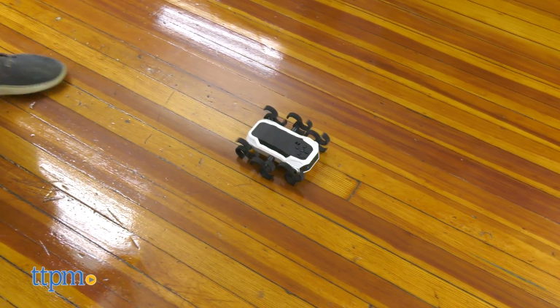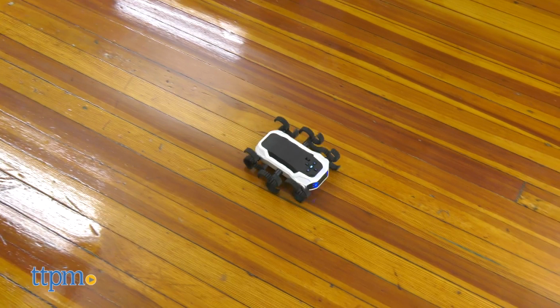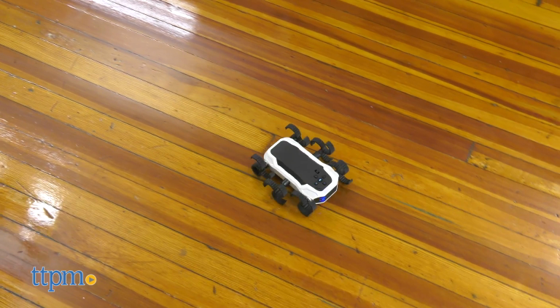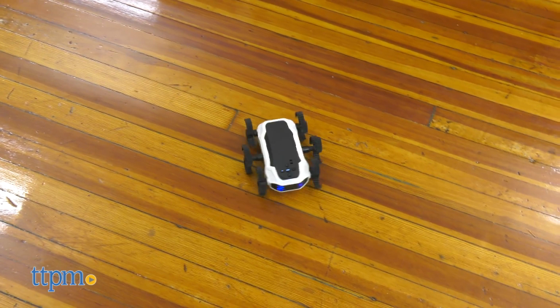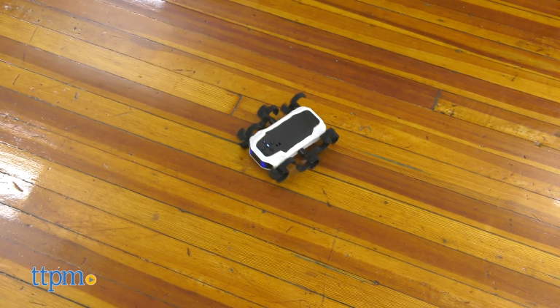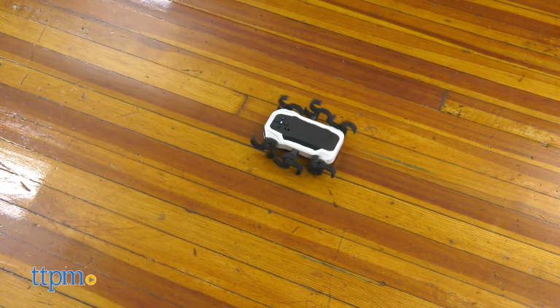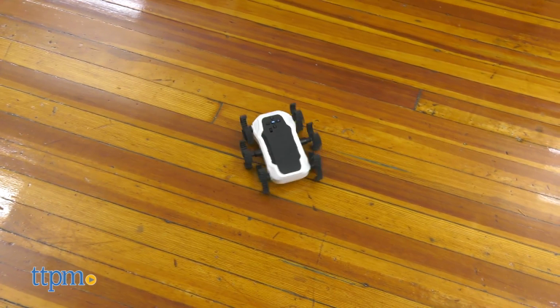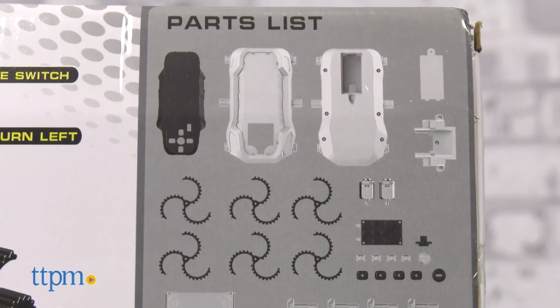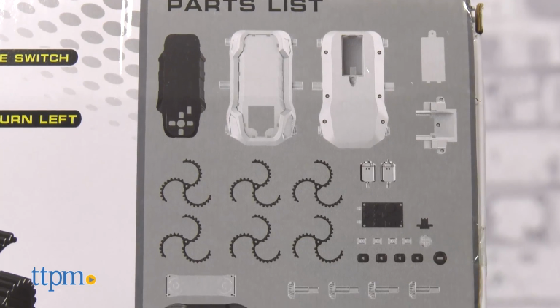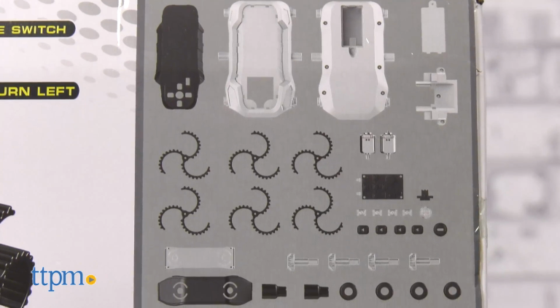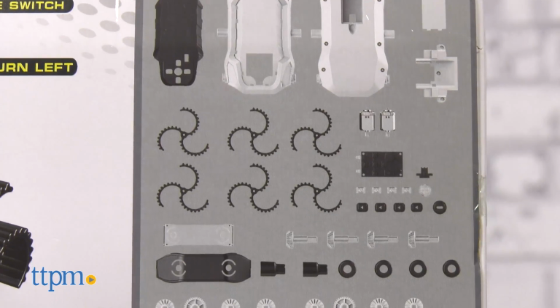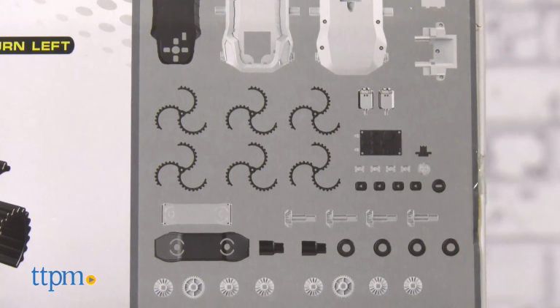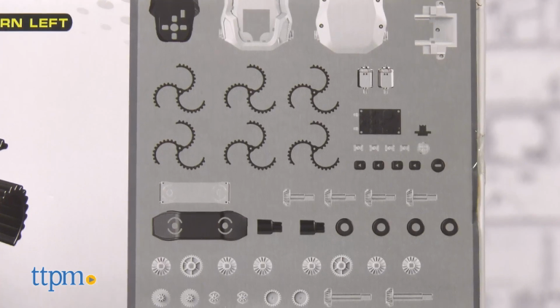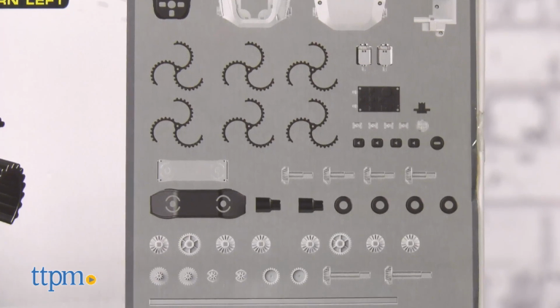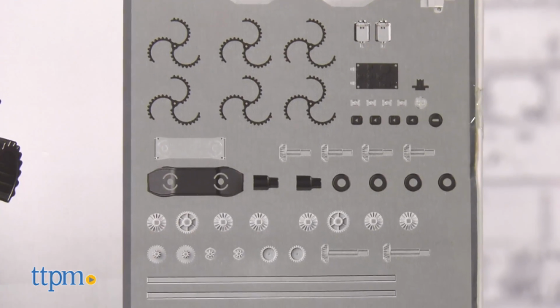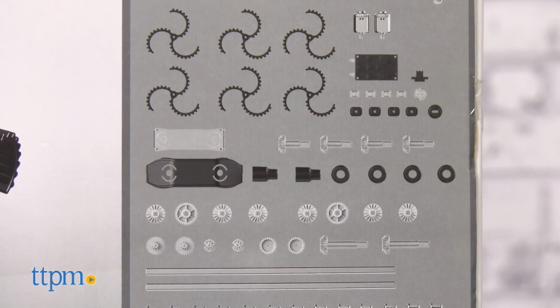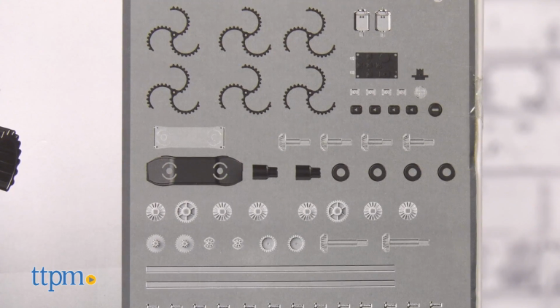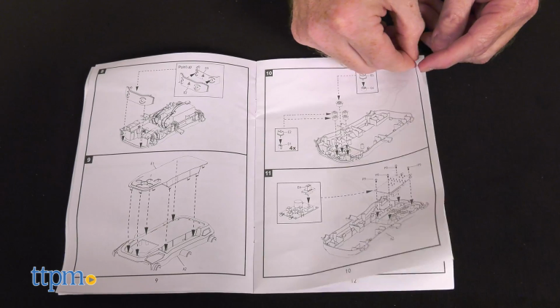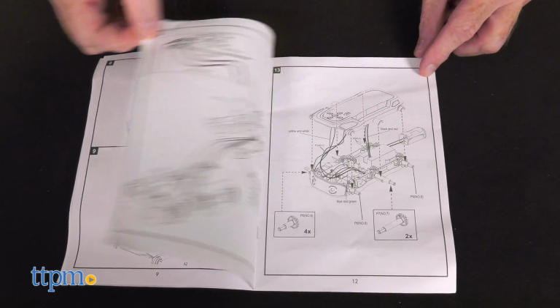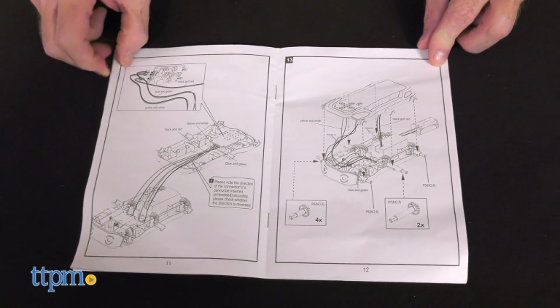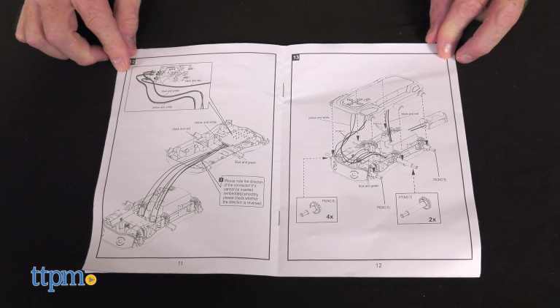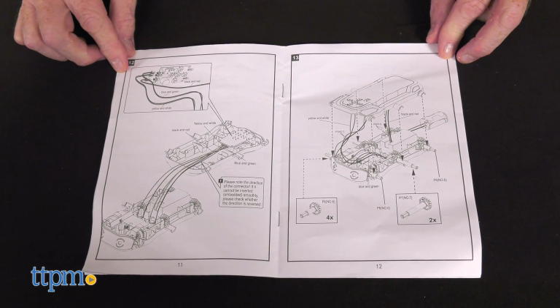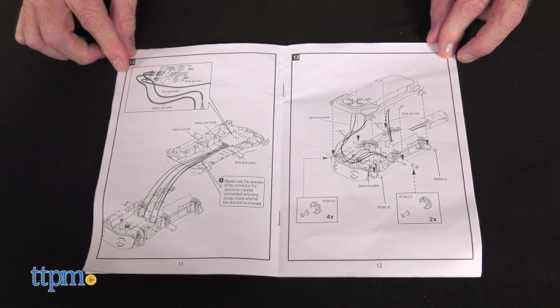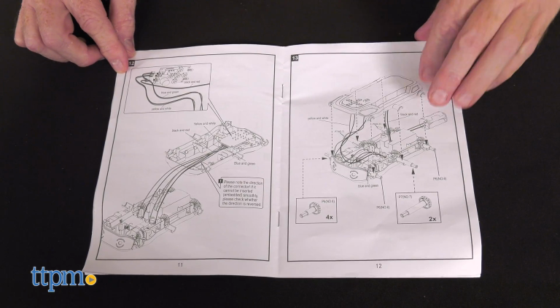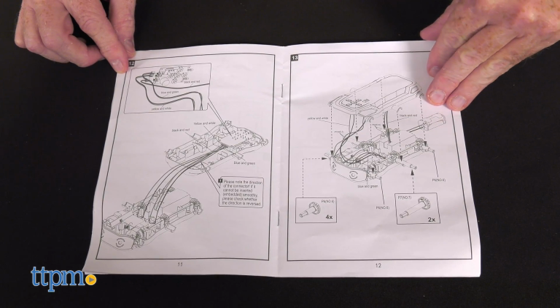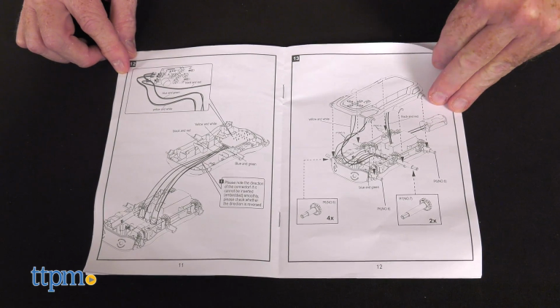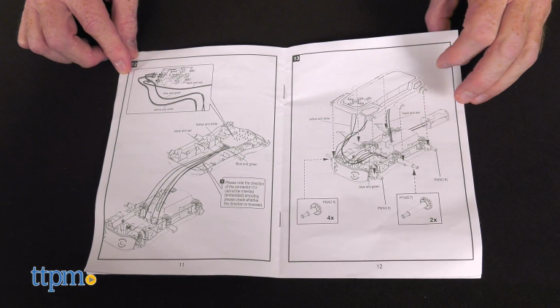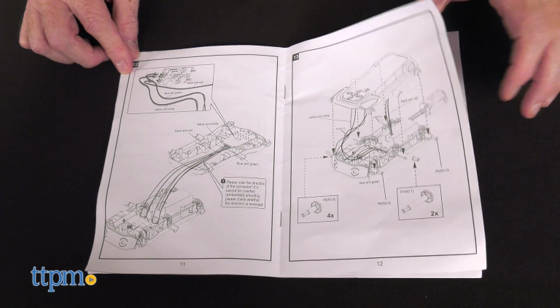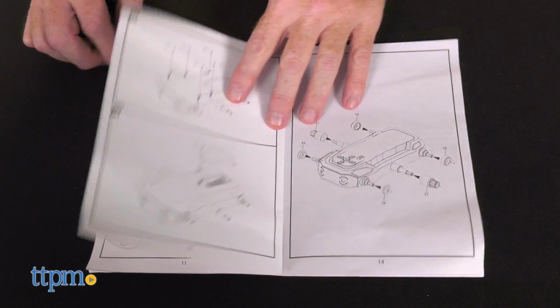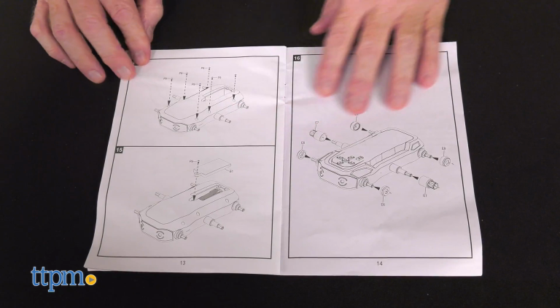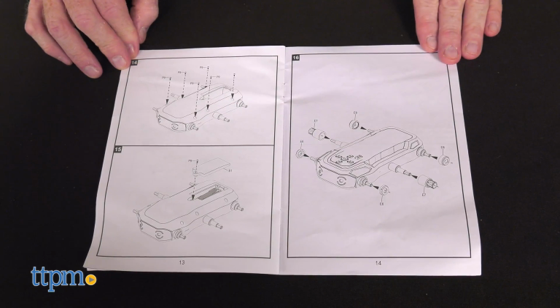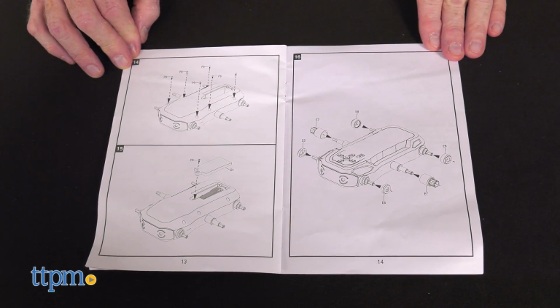The Cybercrawler comes with 76 pieces of building to get young builders to use assembly skills that are more advanced than a simple robot kit. To complete this robot, builders will need to use a few household tools, such as a screwdriver and pliers.